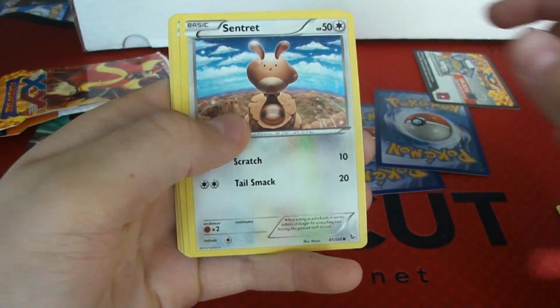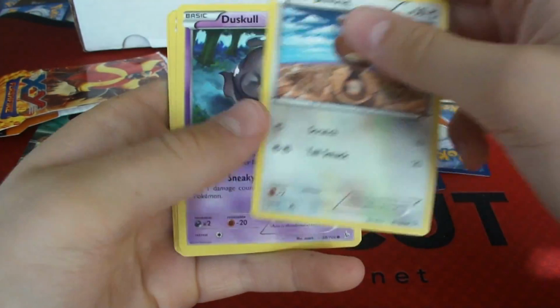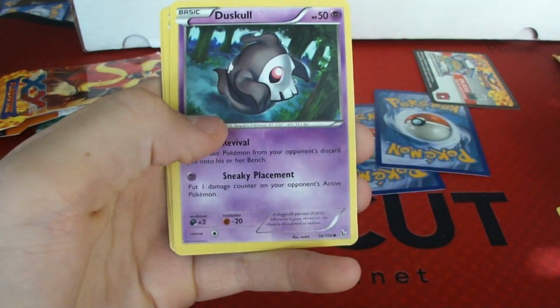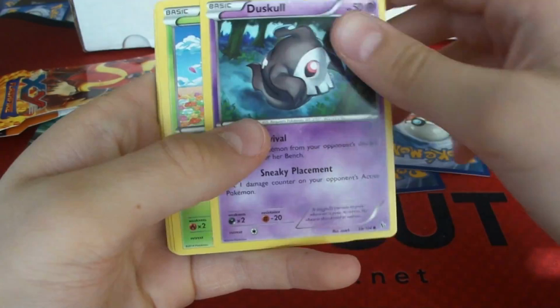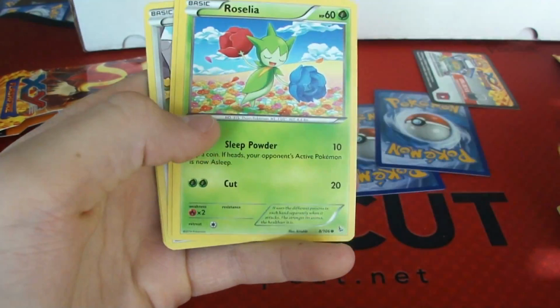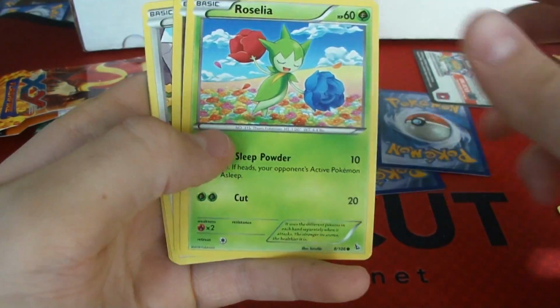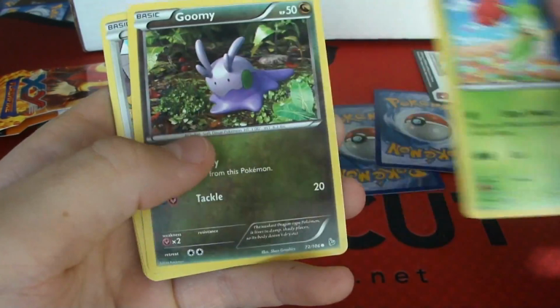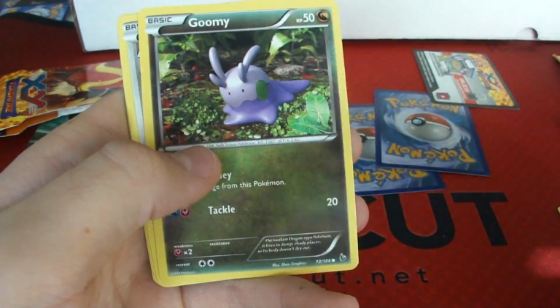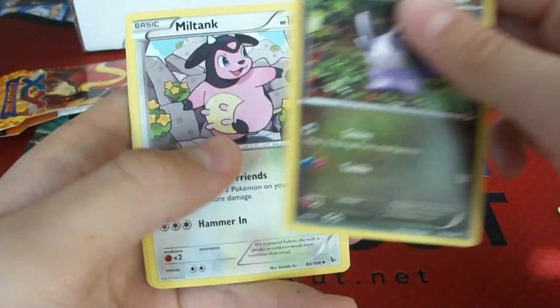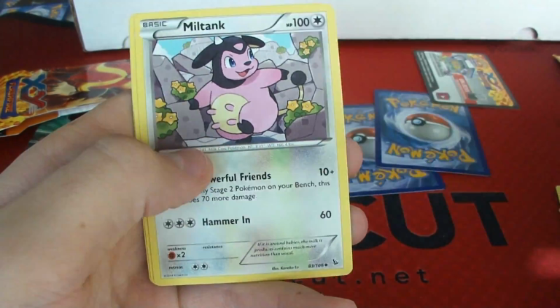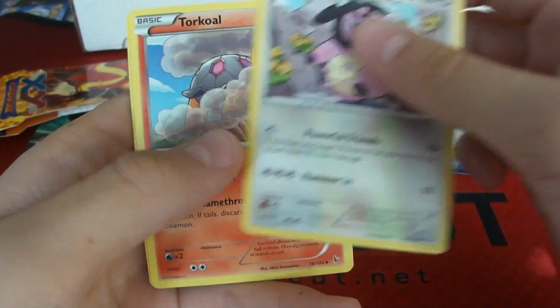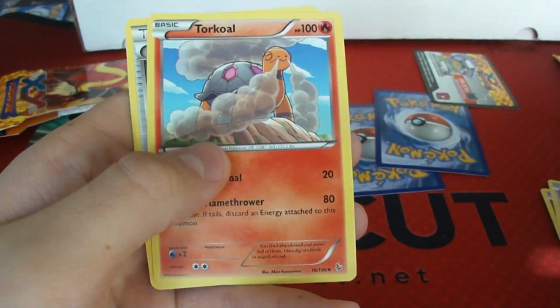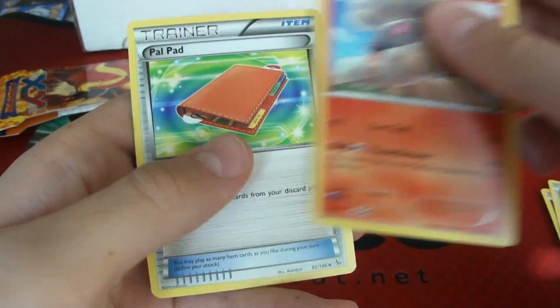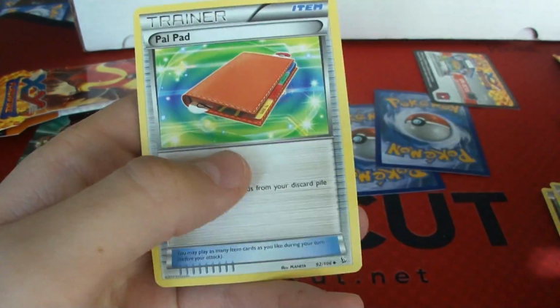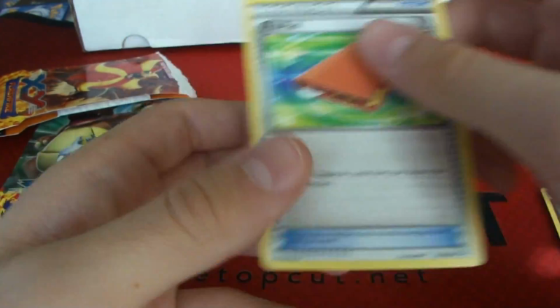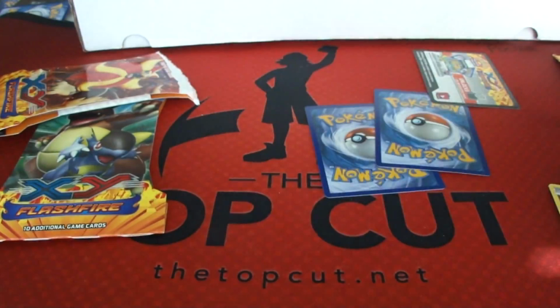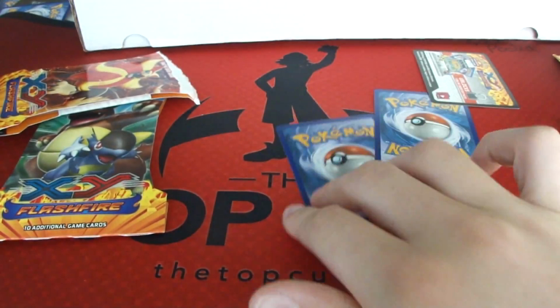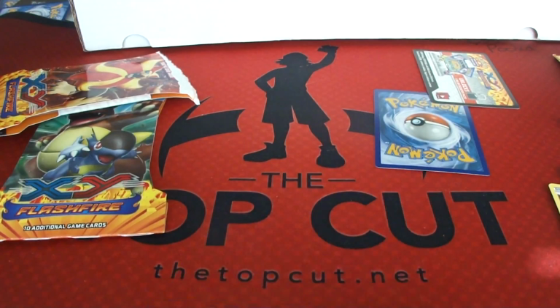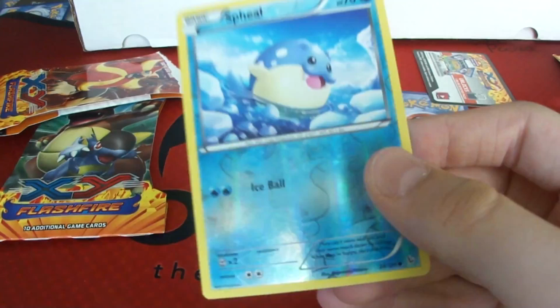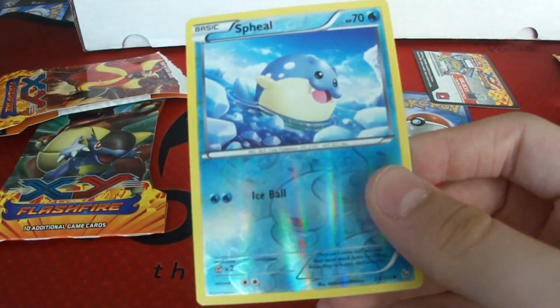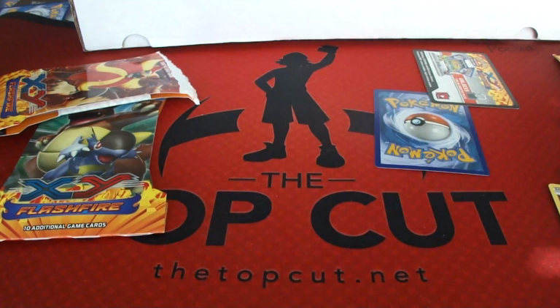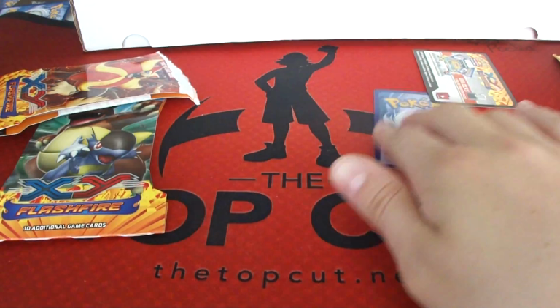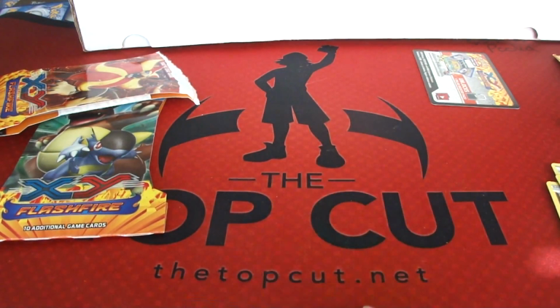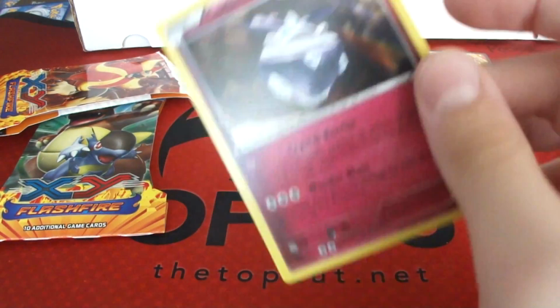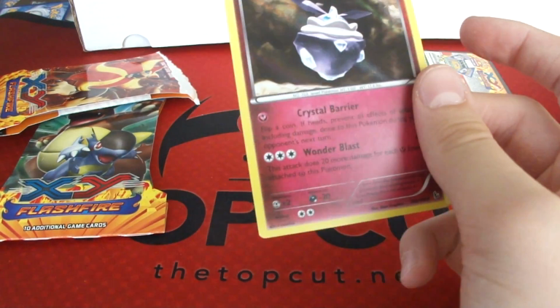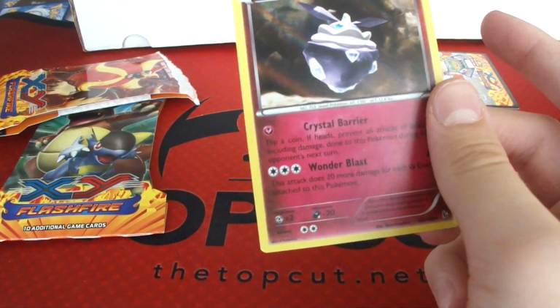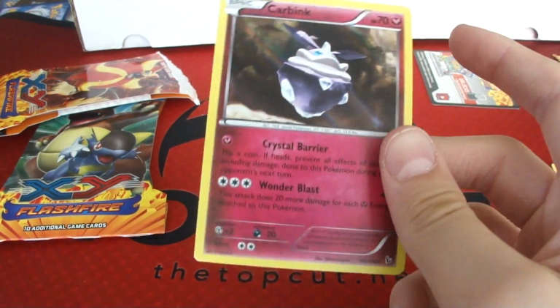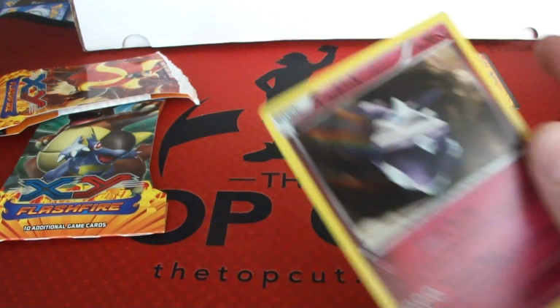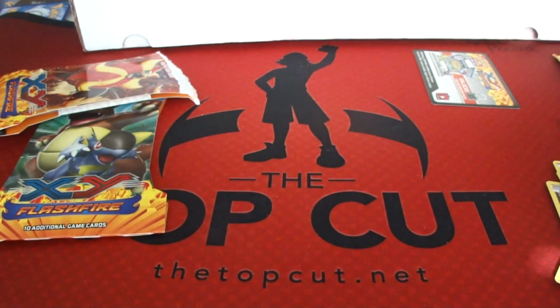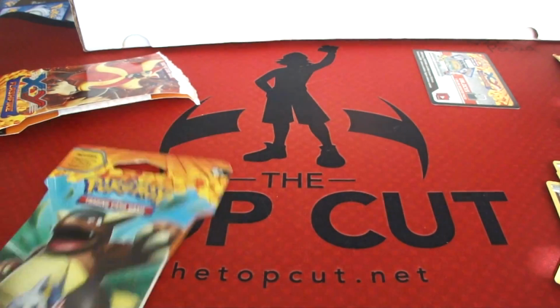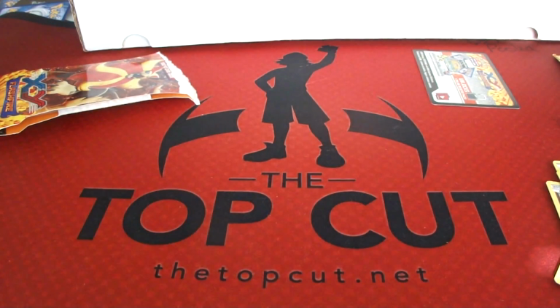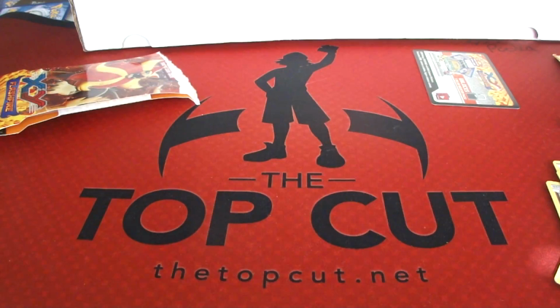Feebas, Decentrate, Duskull, Roselia, Gumi, Miltank, Torkoal, and Palpat. That's nice. My reverse is a Speel, and my rare is a Carbancolo. So, next pack.